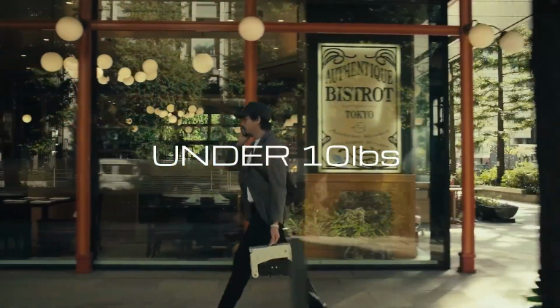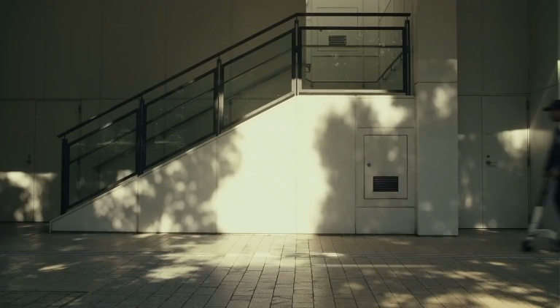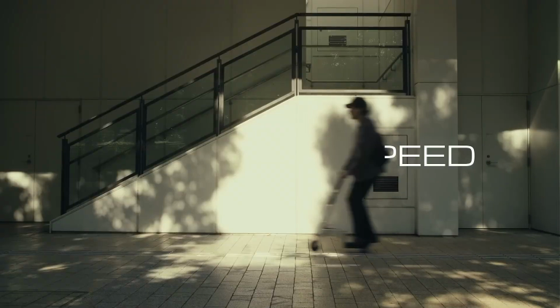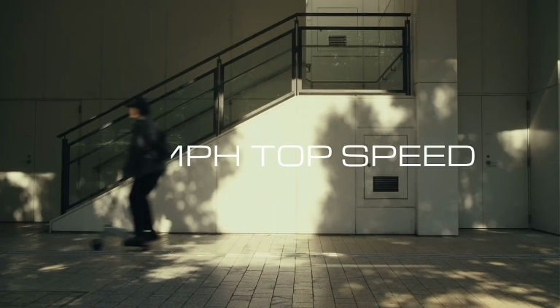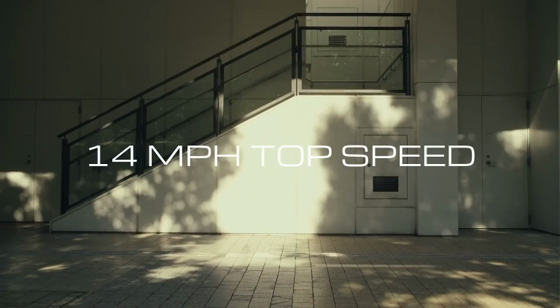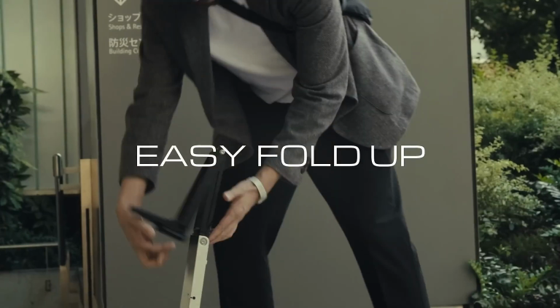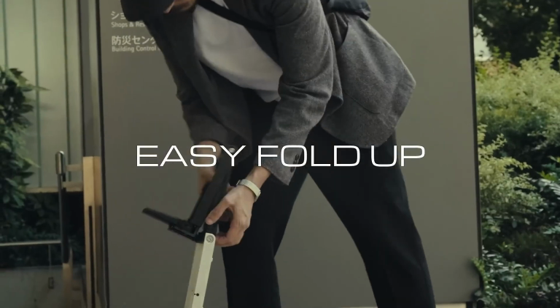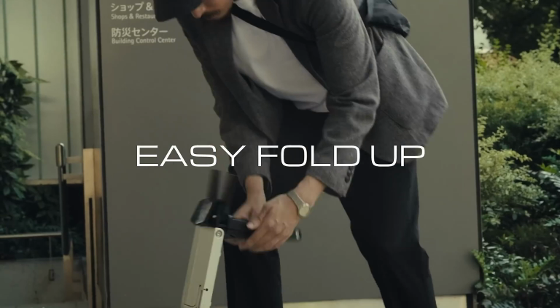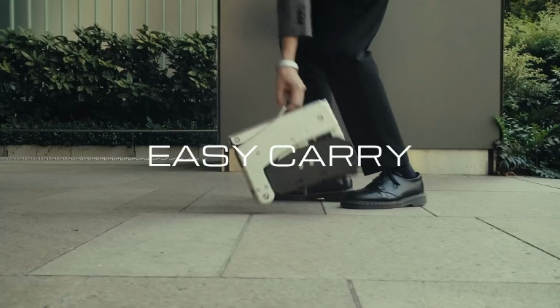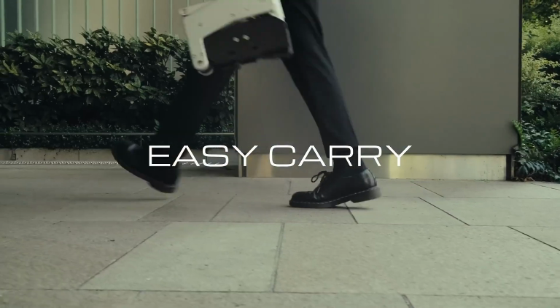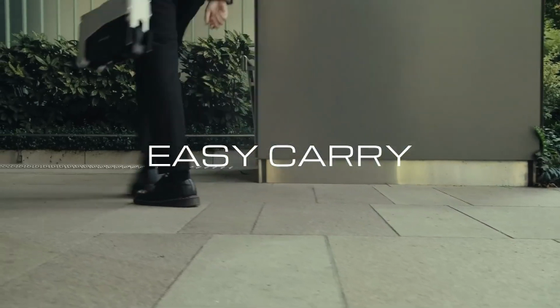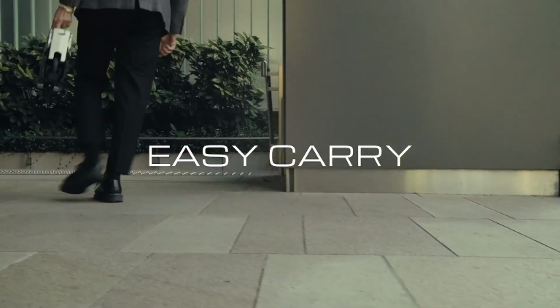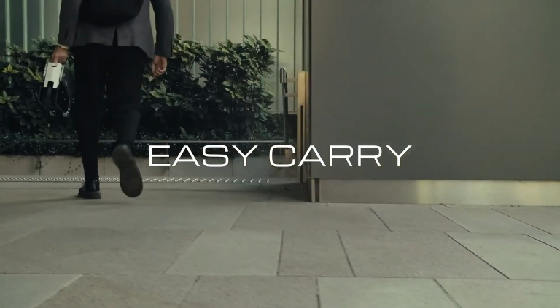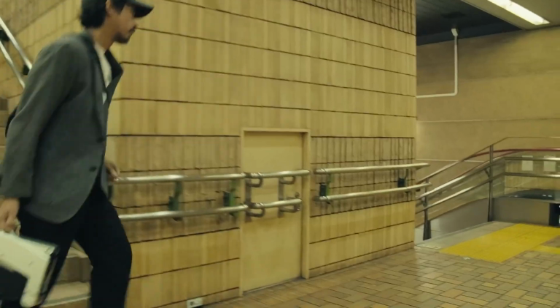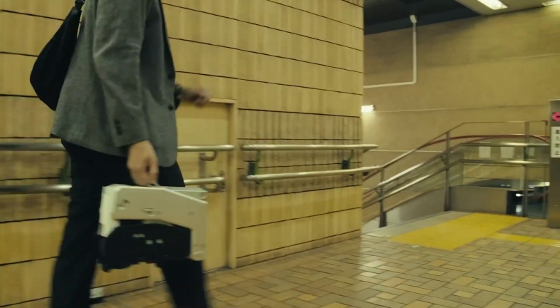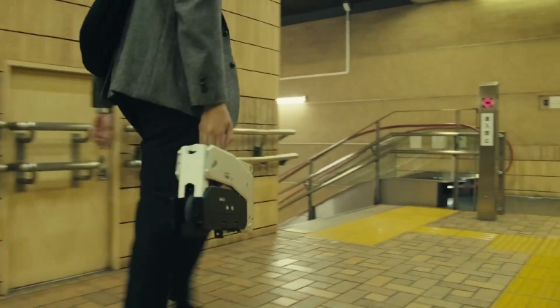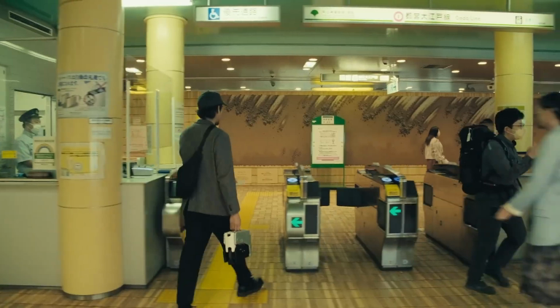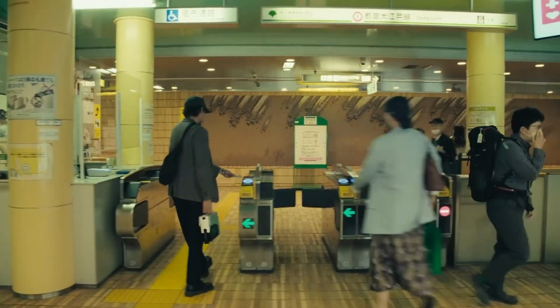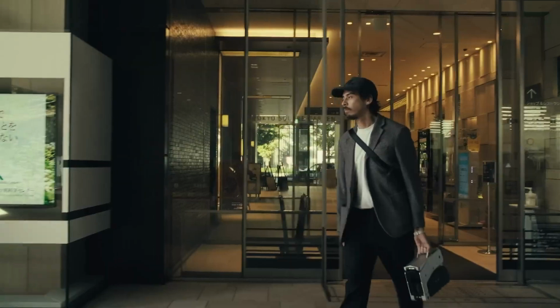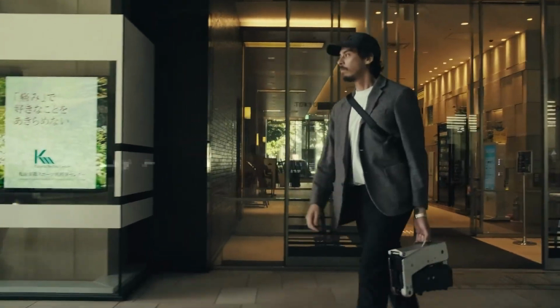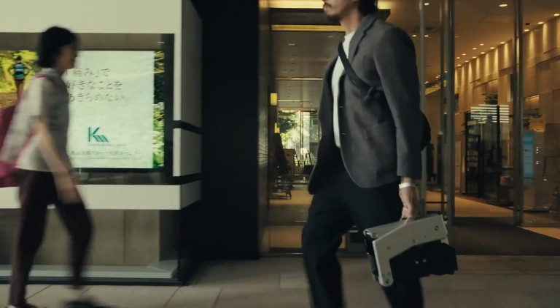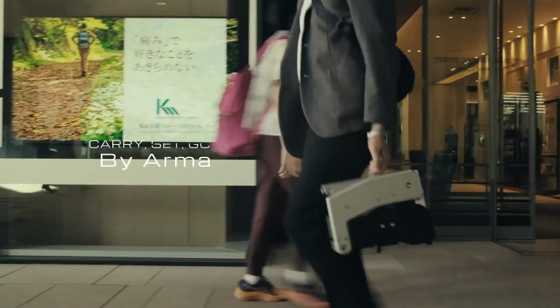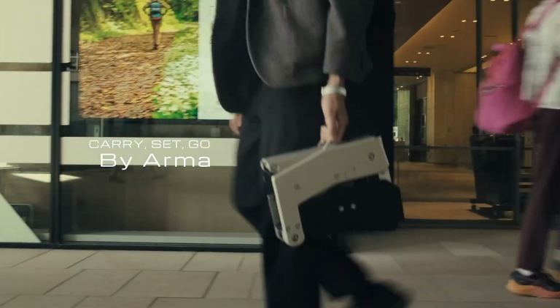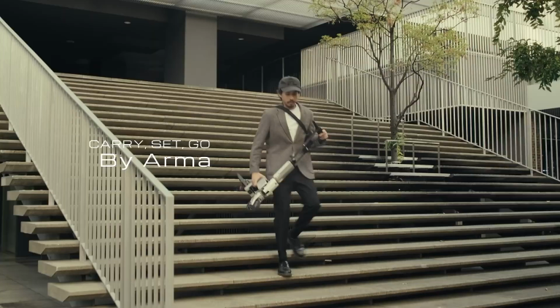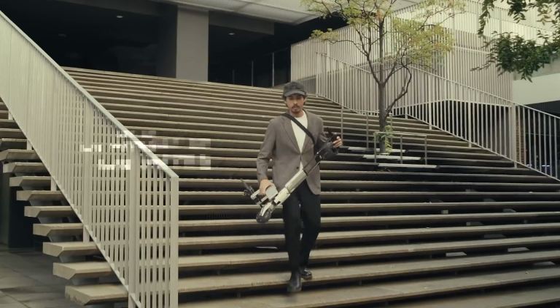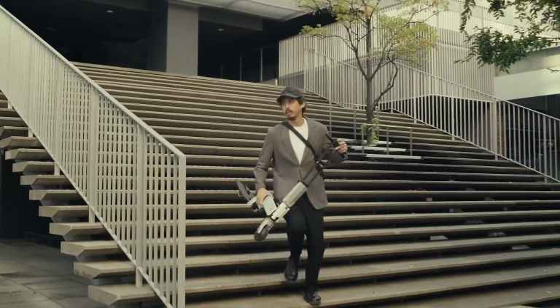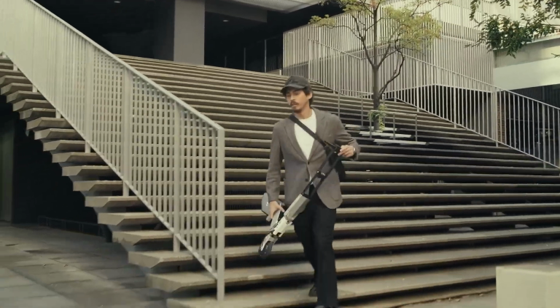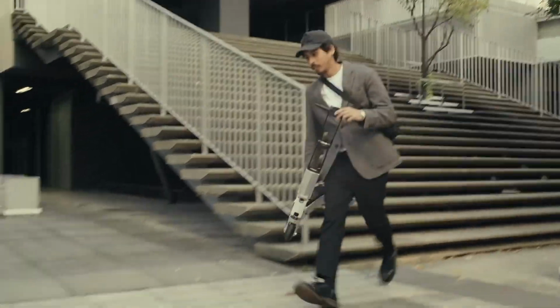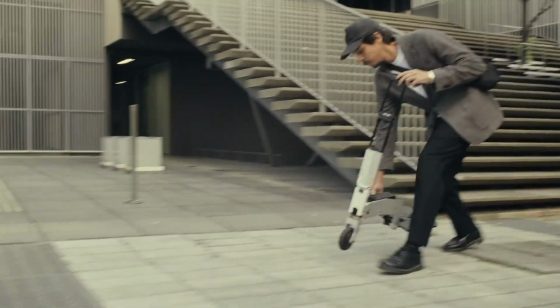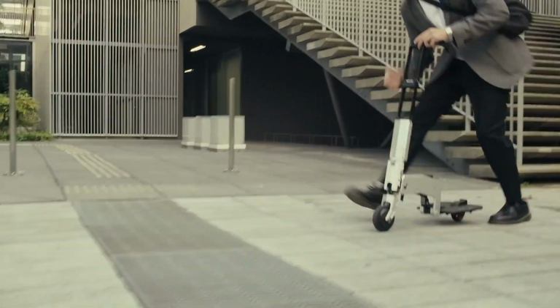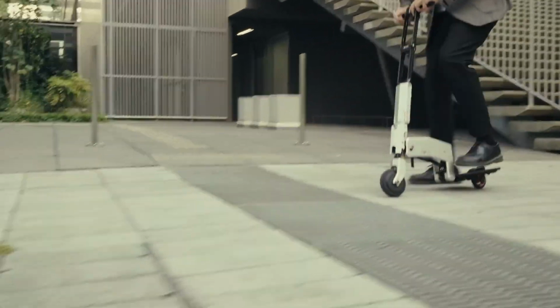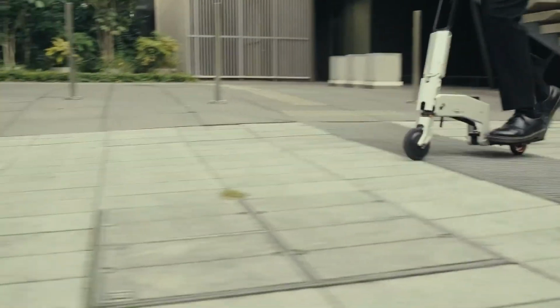Despite its compact form, the Arma can carry riders up to 100 kilograms and charges conveniently over USB-C, fast enough to top up during your lunch break. Its tubeless wheels are tough enough to smooth out city cracks and potholes, making it perfect for urban commuting.